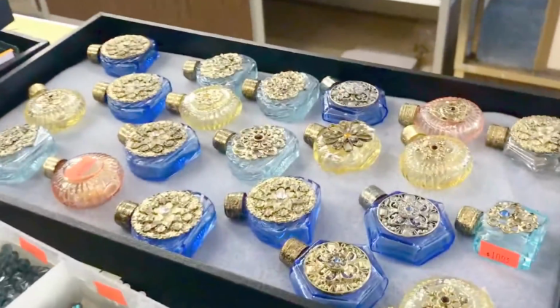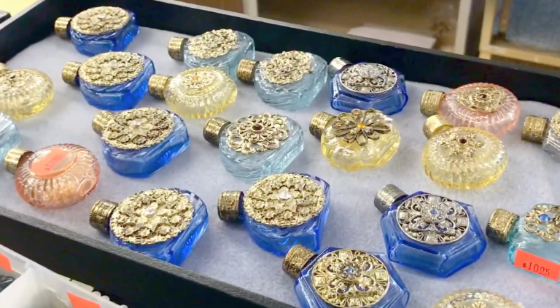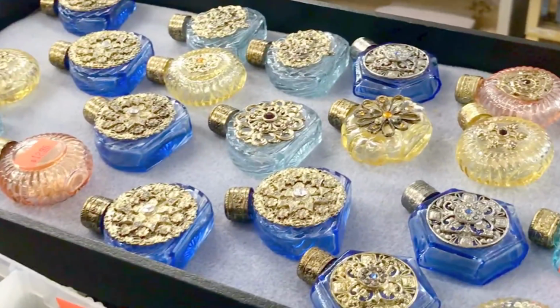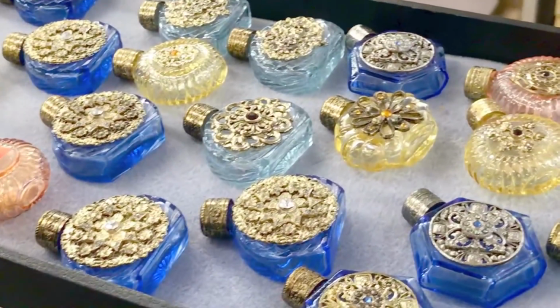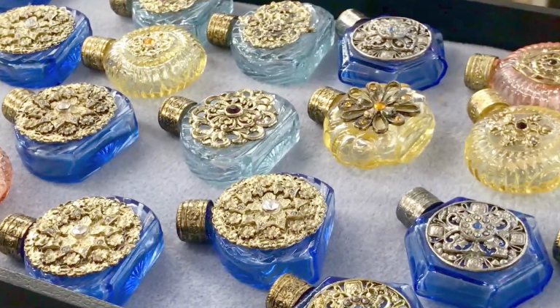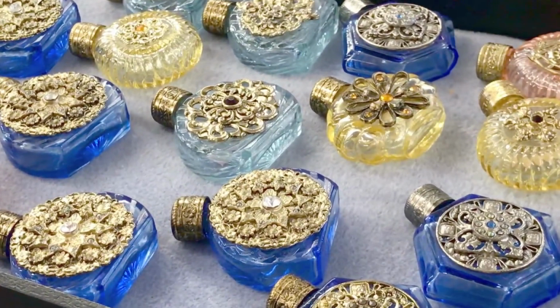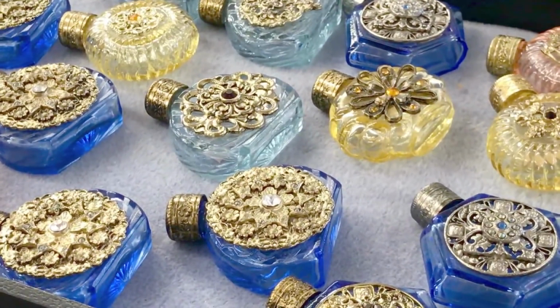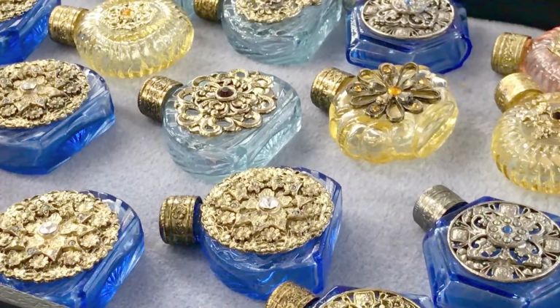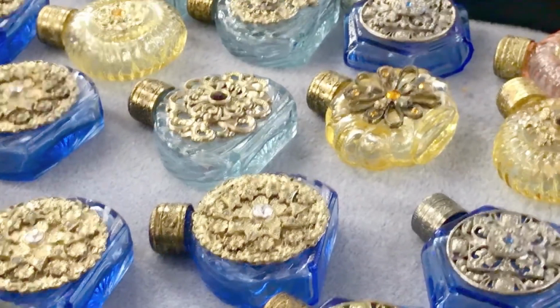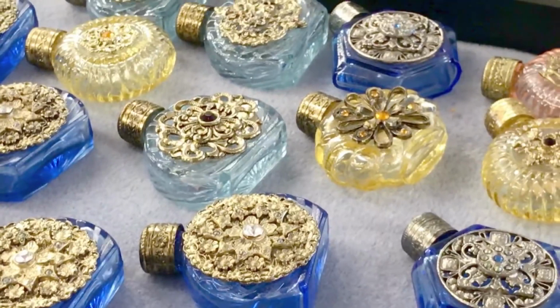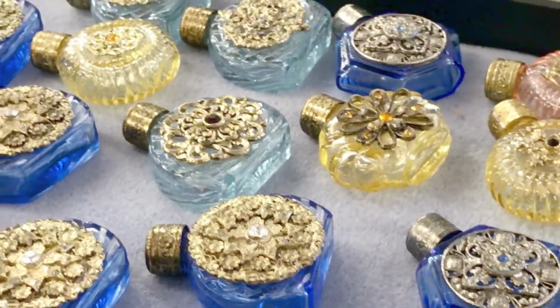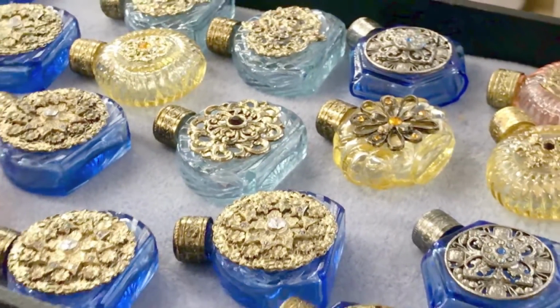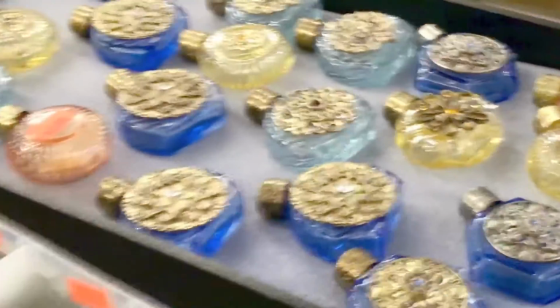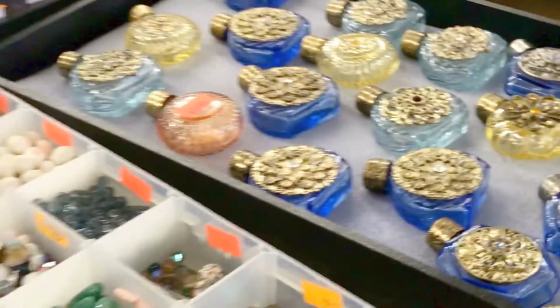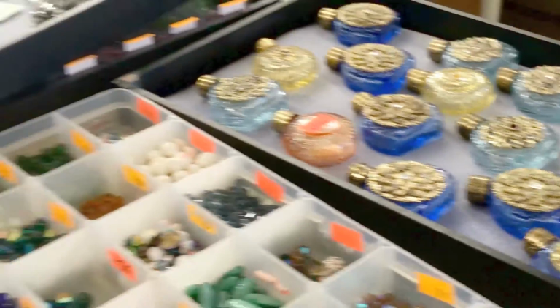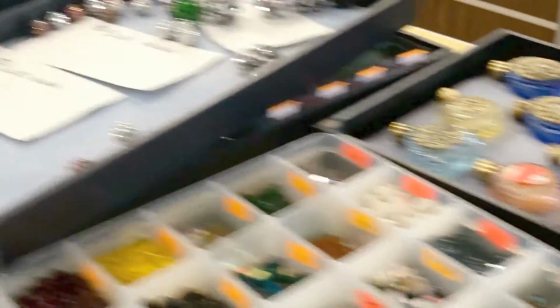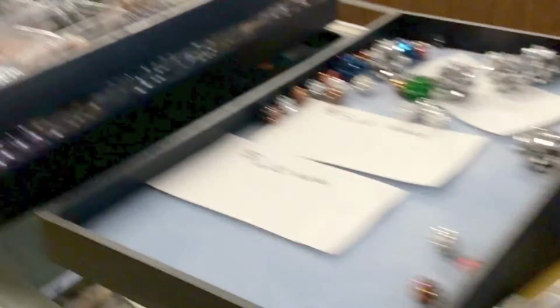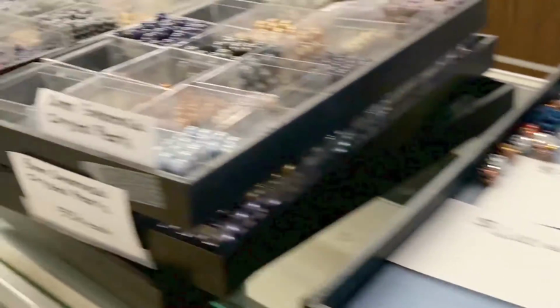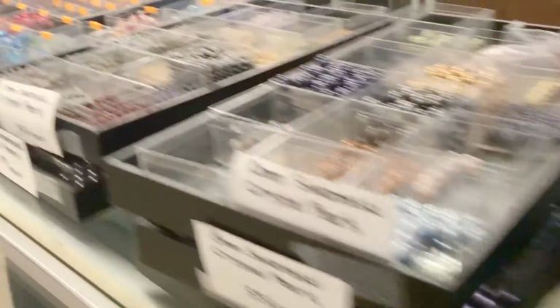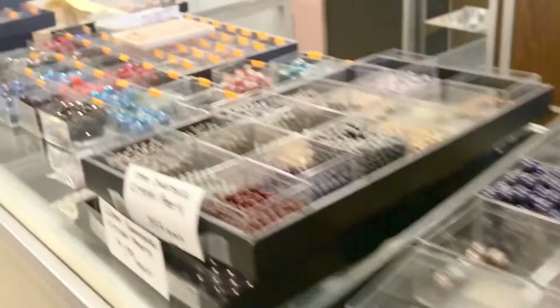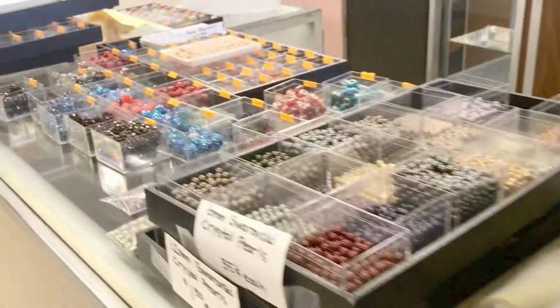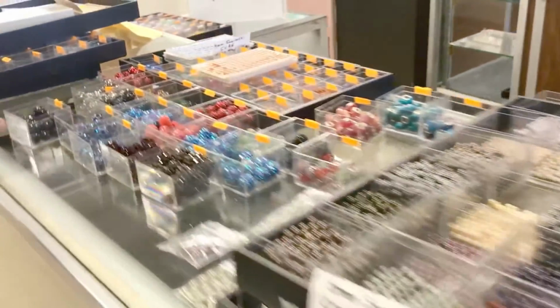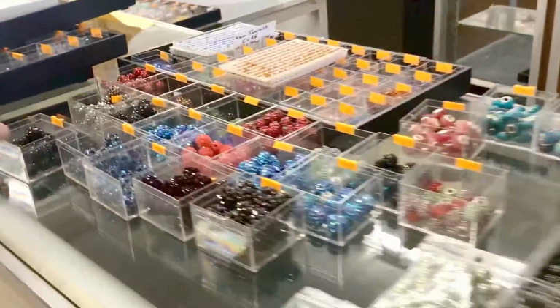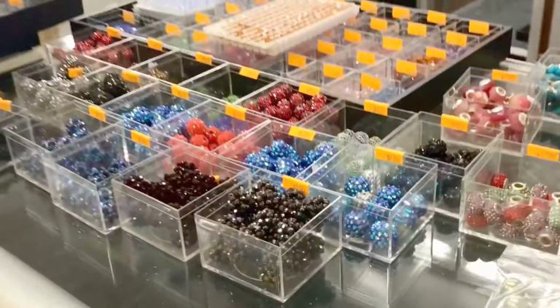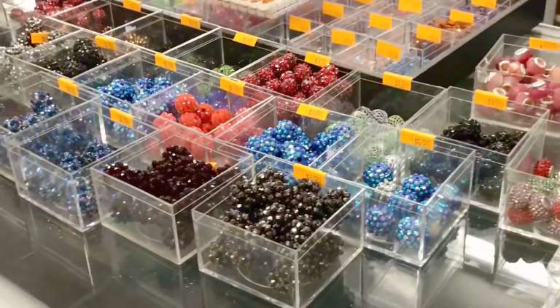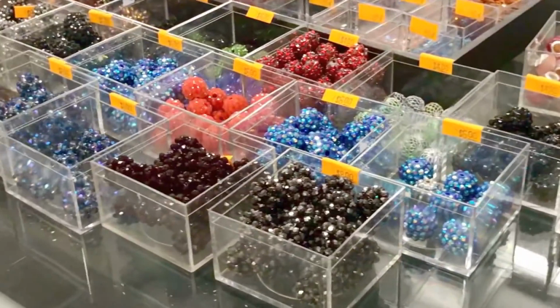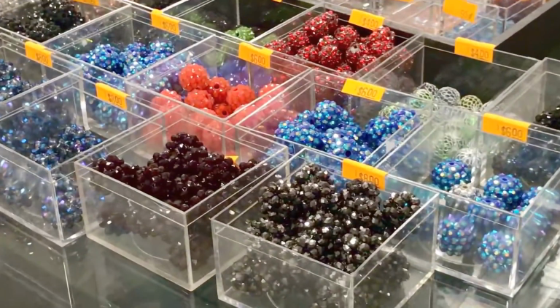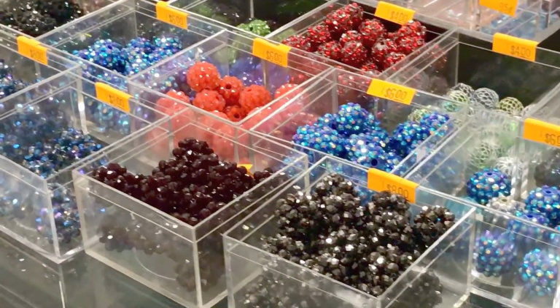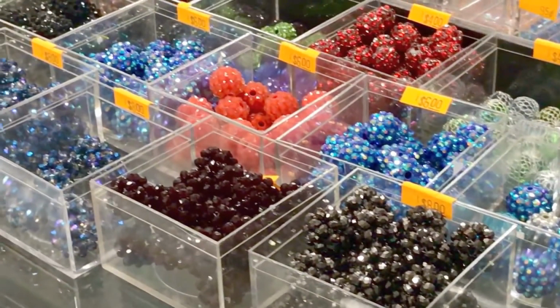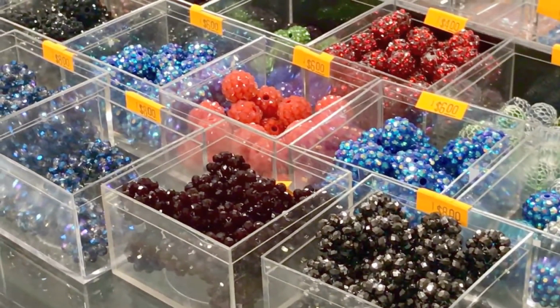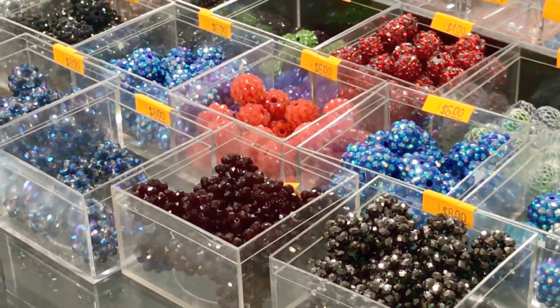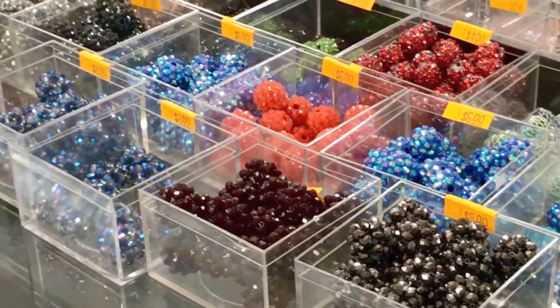Vintage Czech perfume bottles — just found a stash of those. And over this way, a whole bunch of the pavé balls. We'll be doing dish deals on these too, so if you want a whole dish of these, let me know and I will make you a smoking price on them.